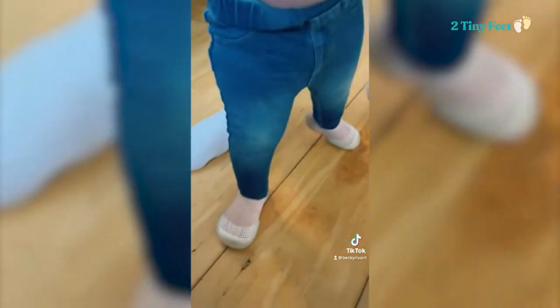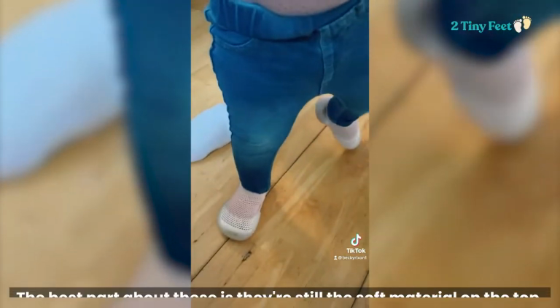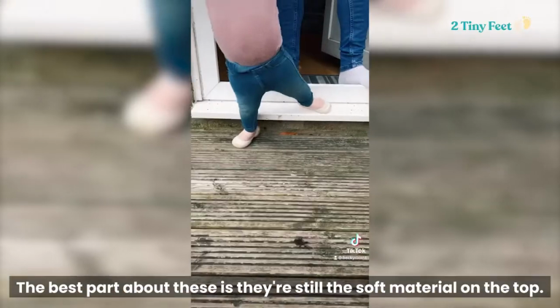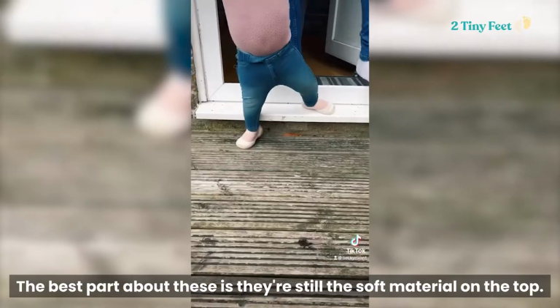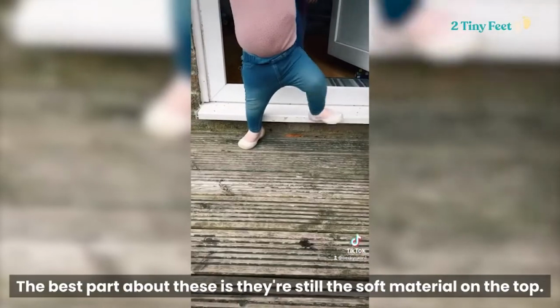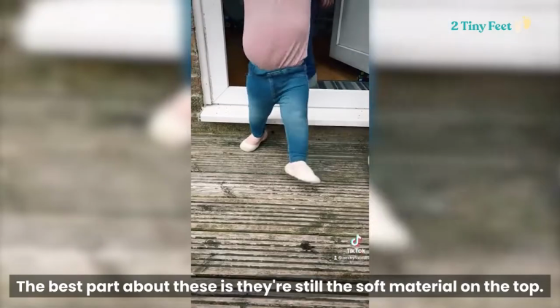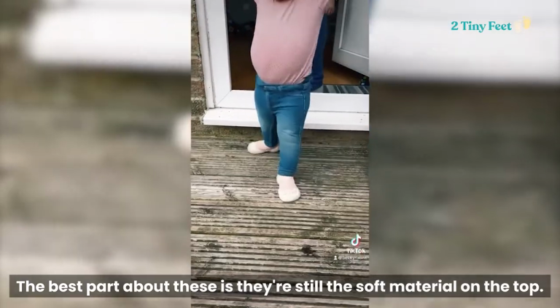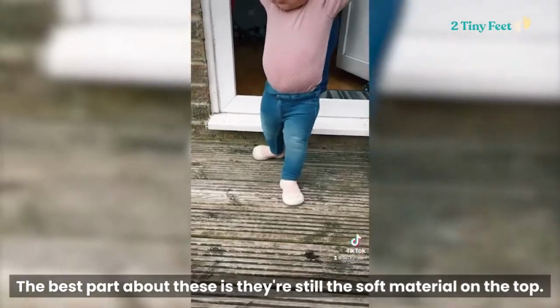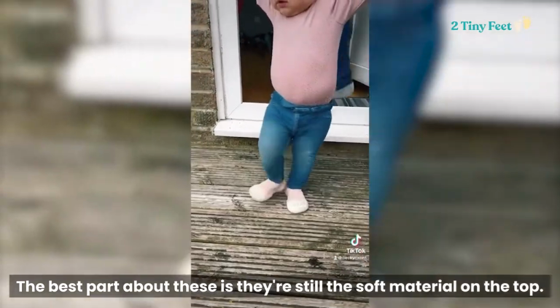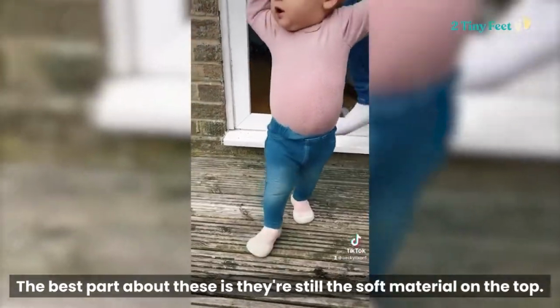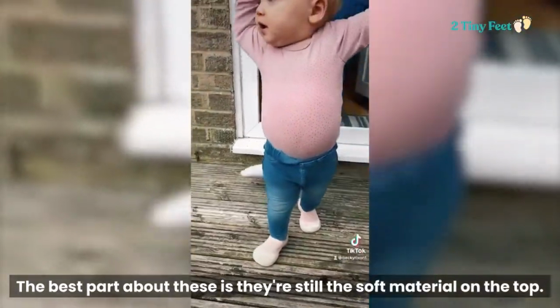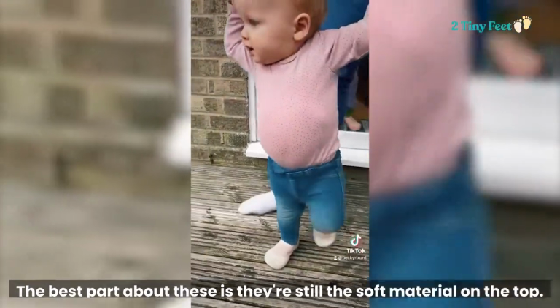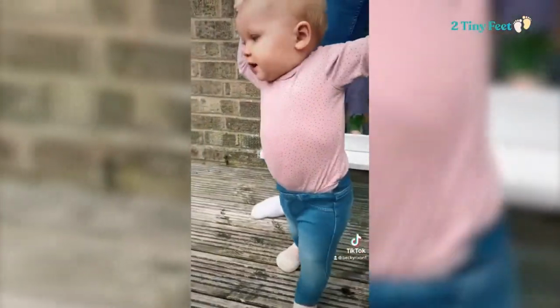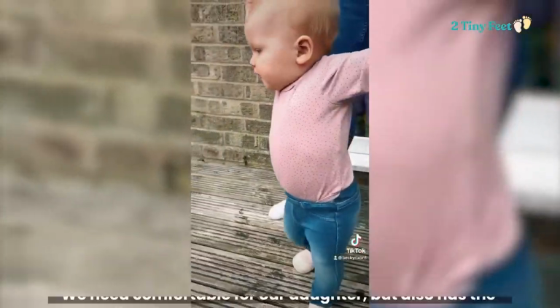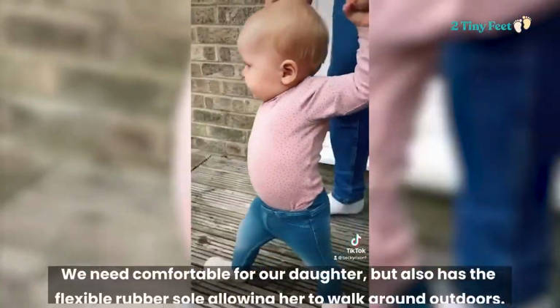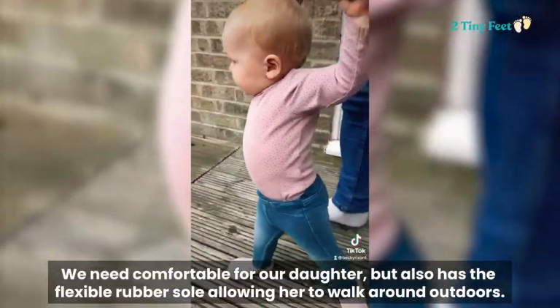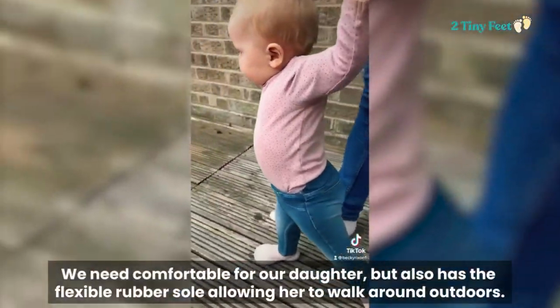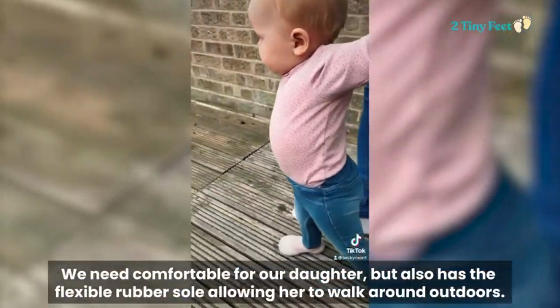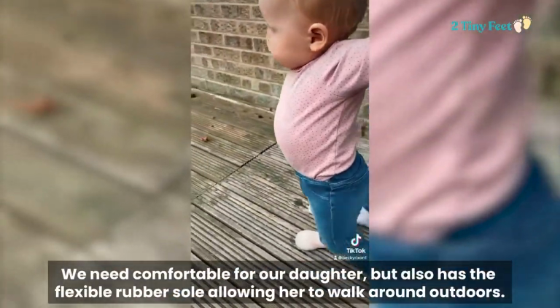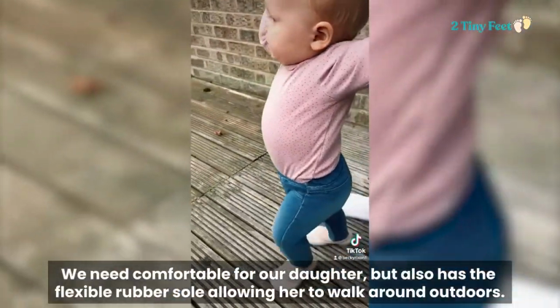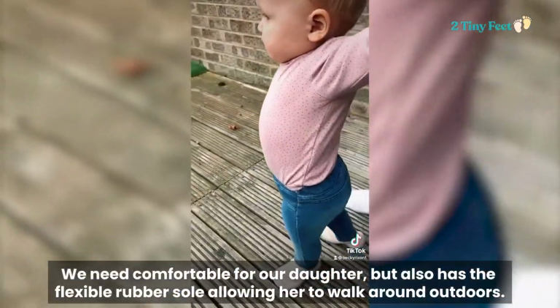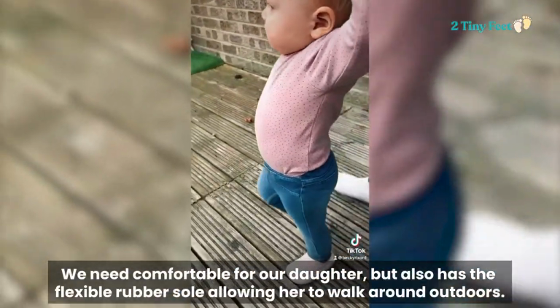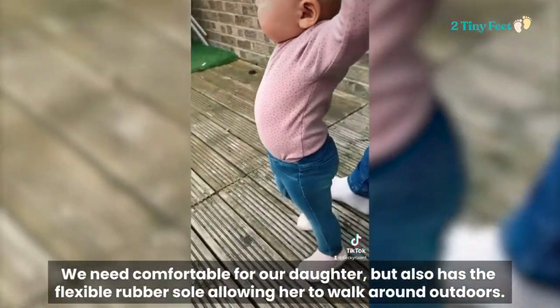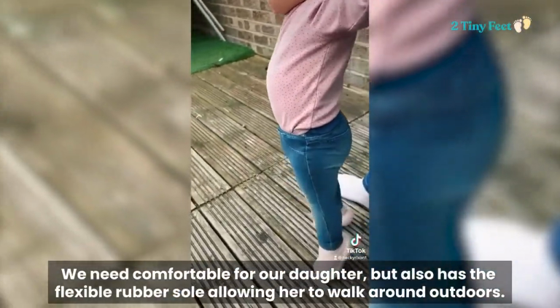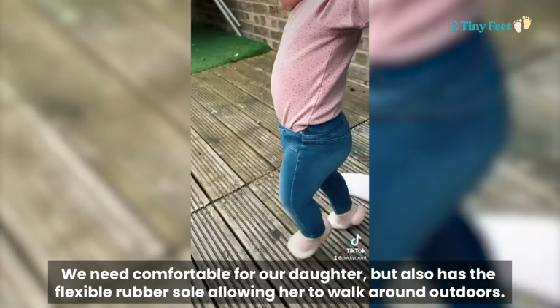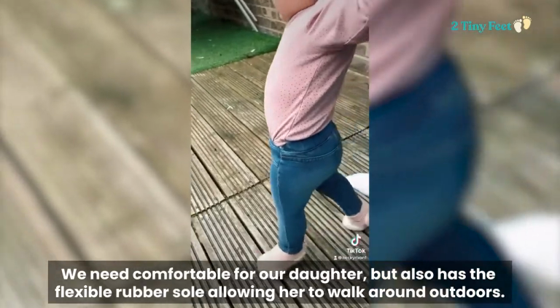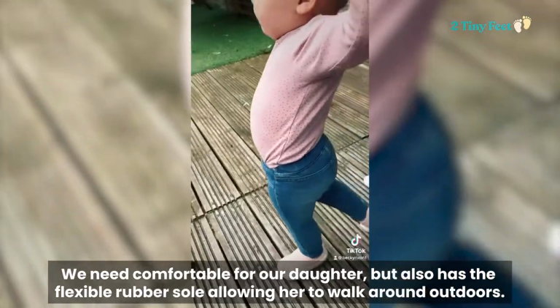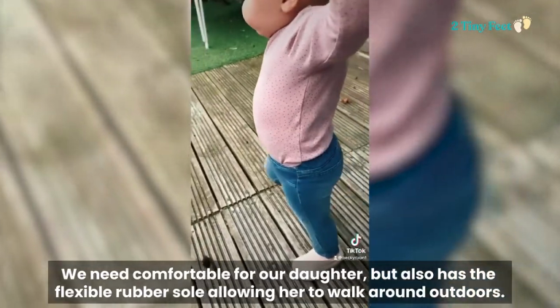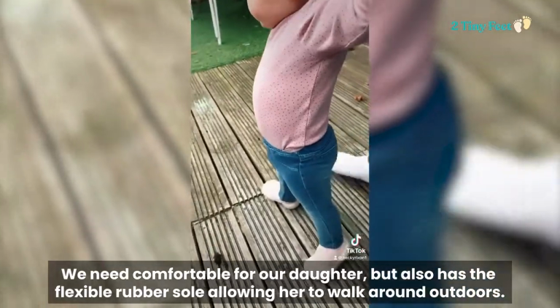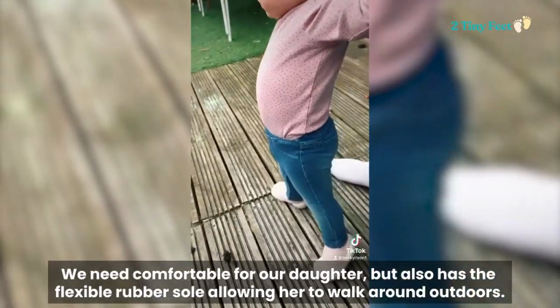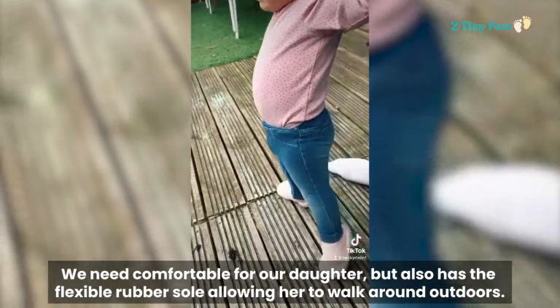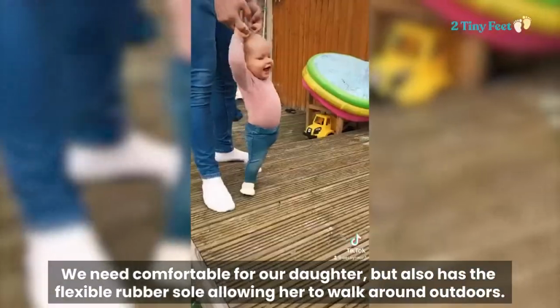The best part about these is they're still the sock material on the top, meaning it's comfortable for our daughter, but also has the flexi rubber sole allowing her to walk around outdoors.